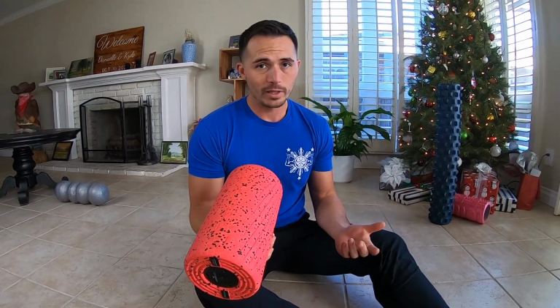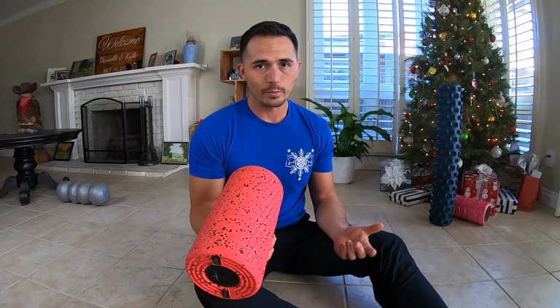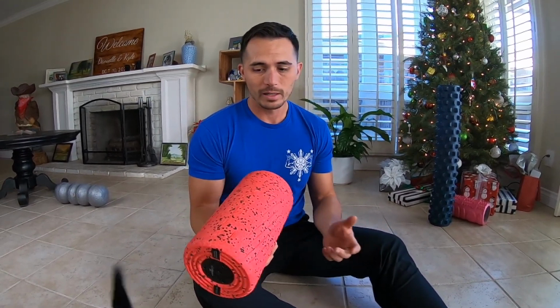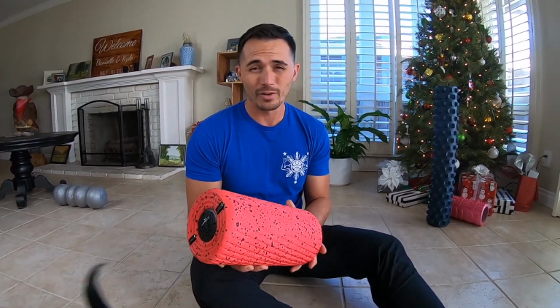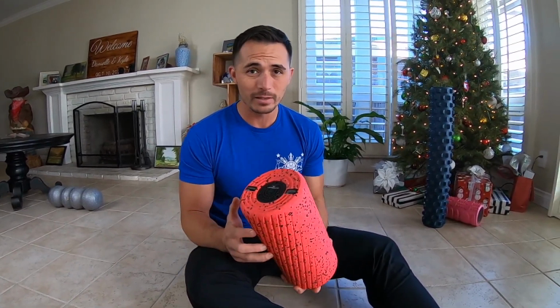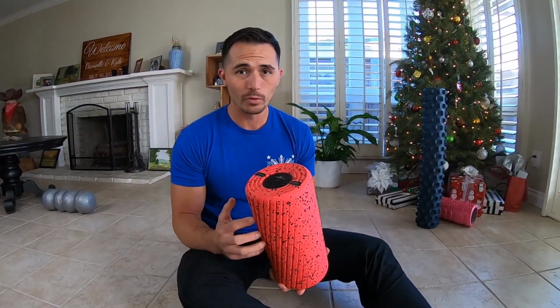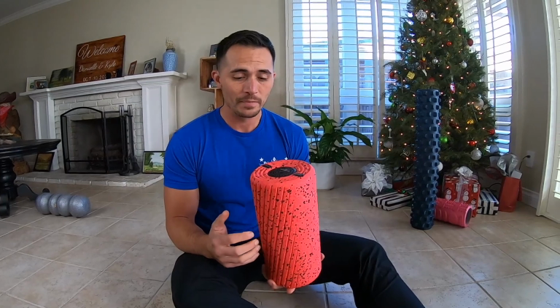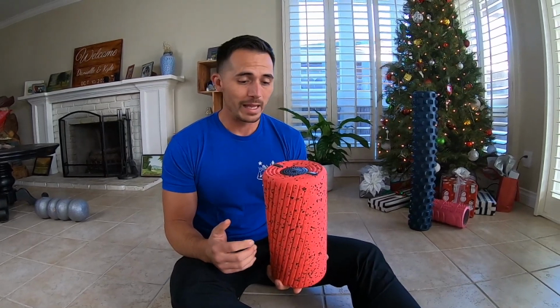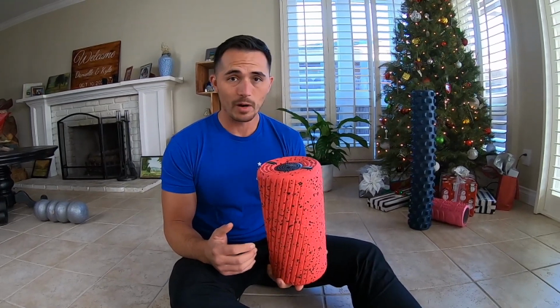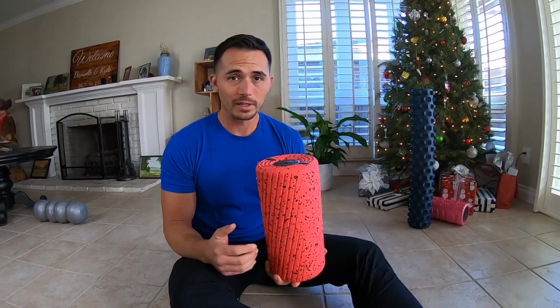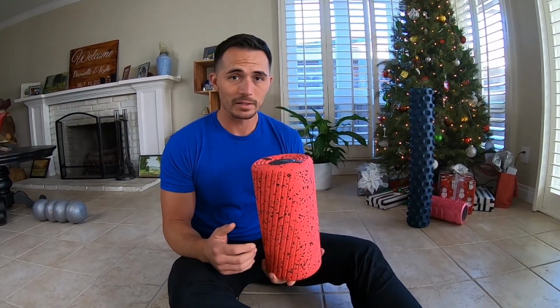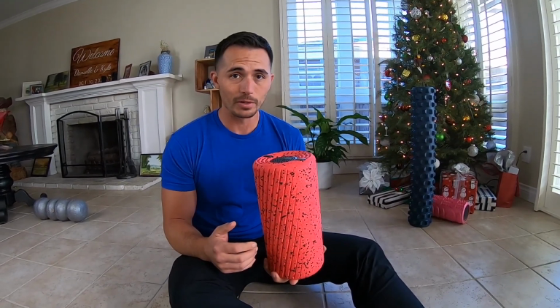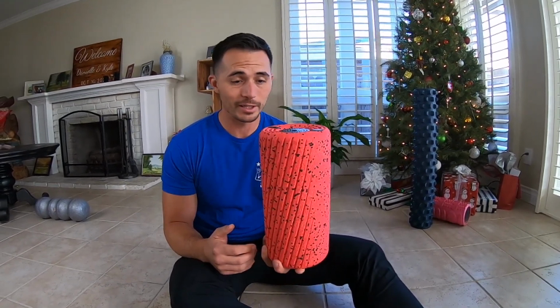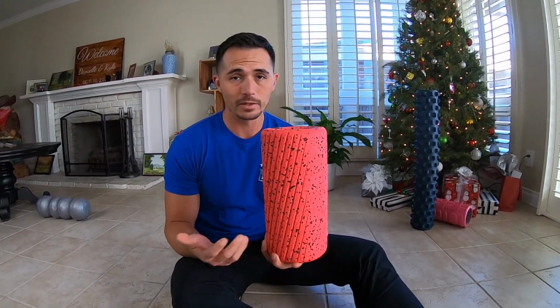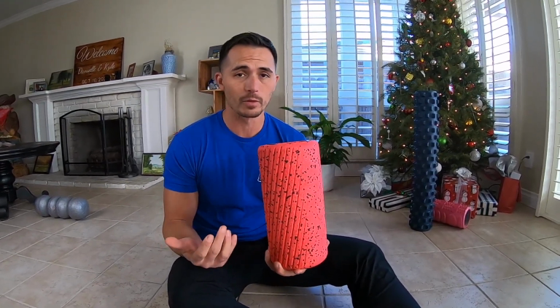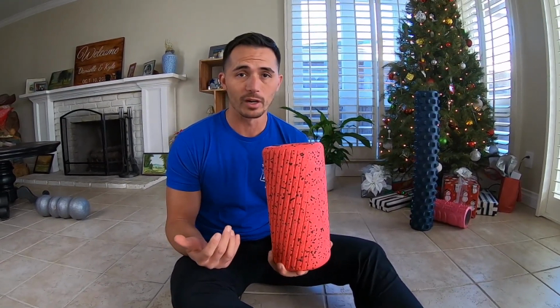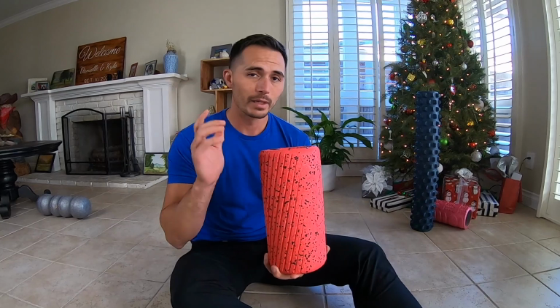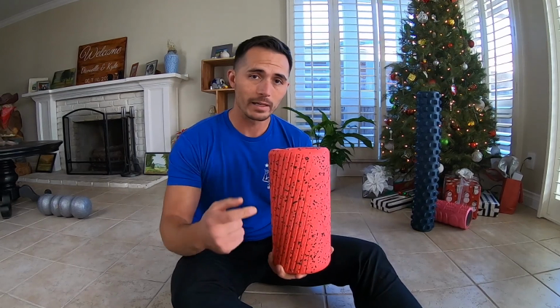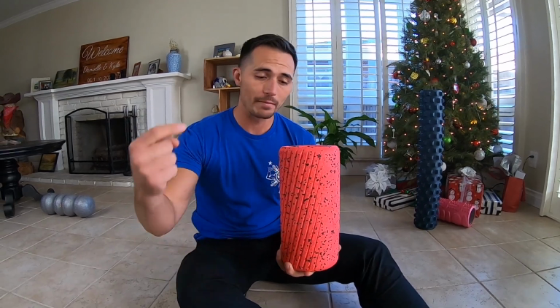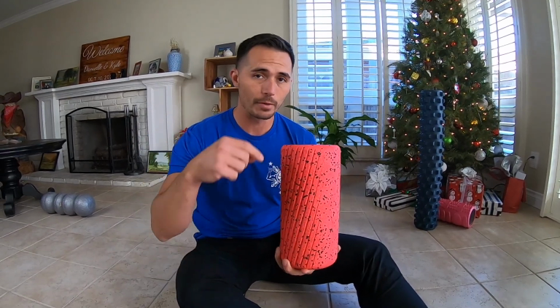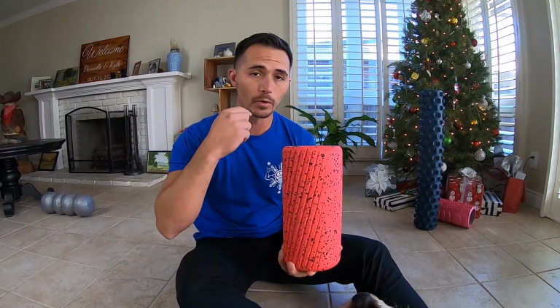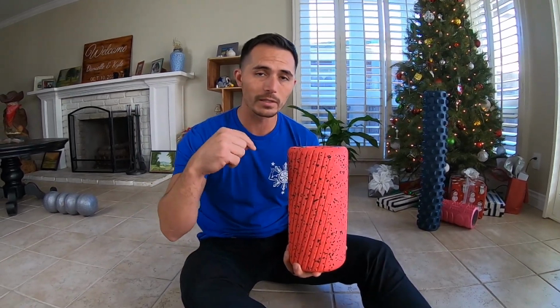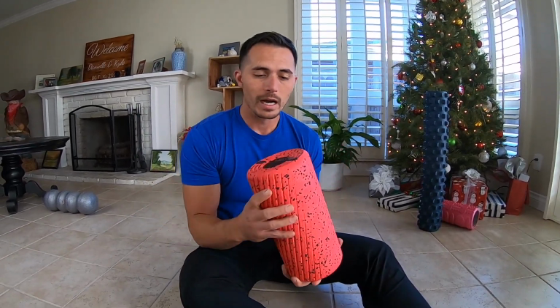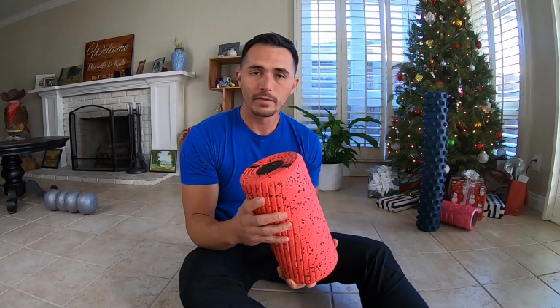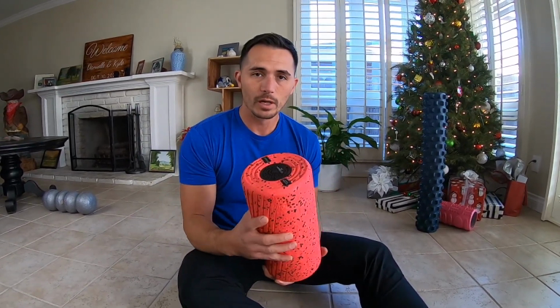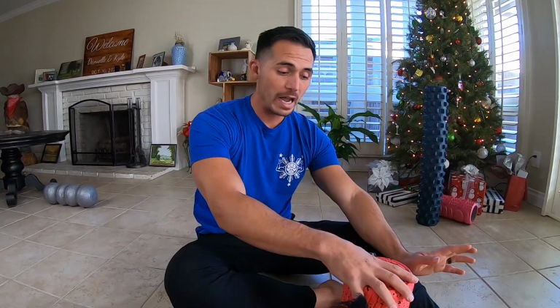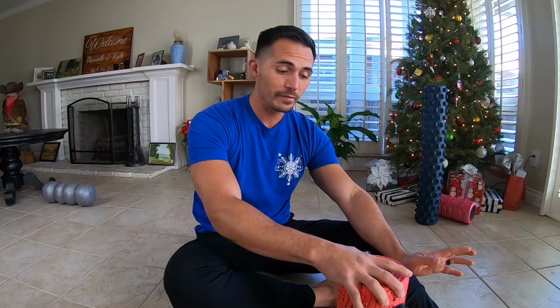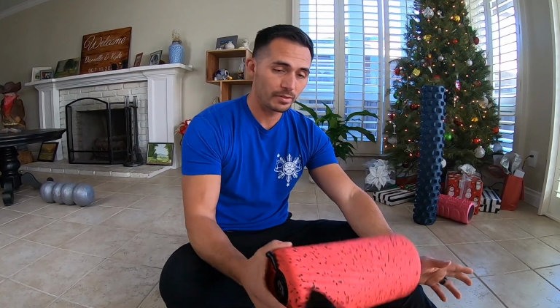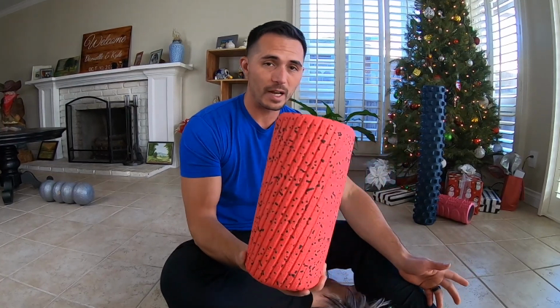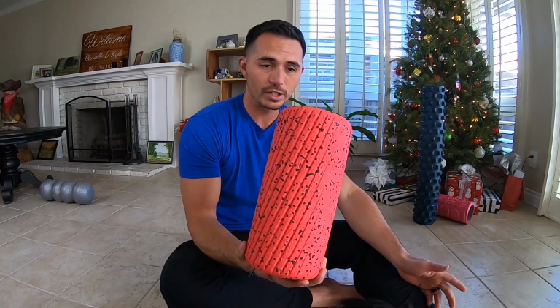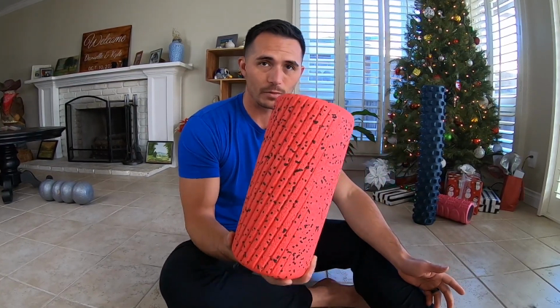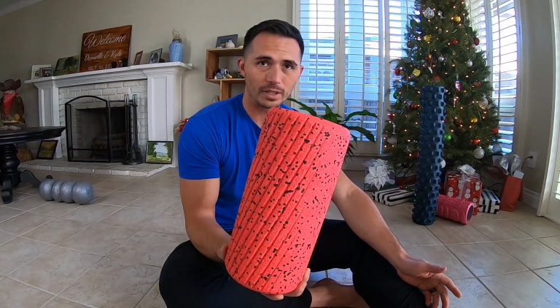It is extremely powerful. For someone like myself who is going to use this over and over again, it's a really awesome product. If you're not really into foam rolling, this is probably just going to collect dust in the corner — it could be just a $200 piece of junk. But like I said, I'm going to have a few other foam rollers linked in the video below.